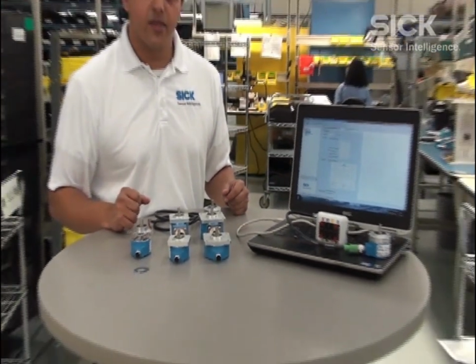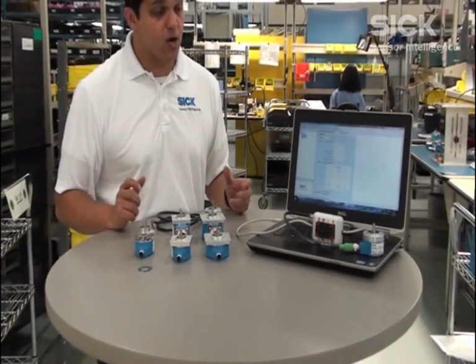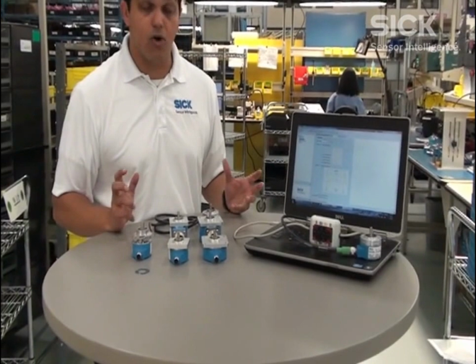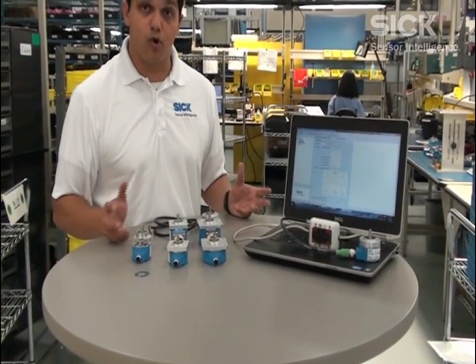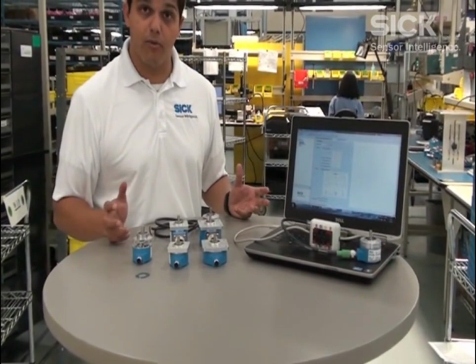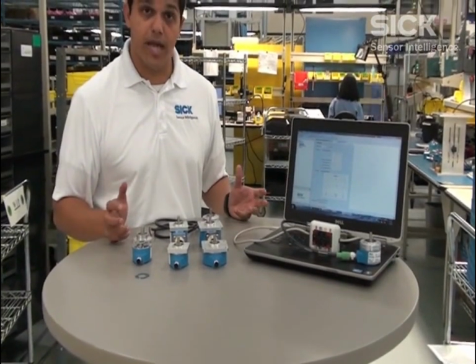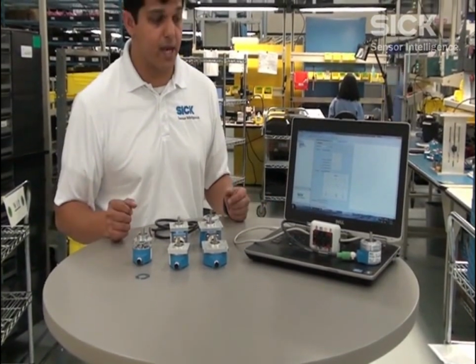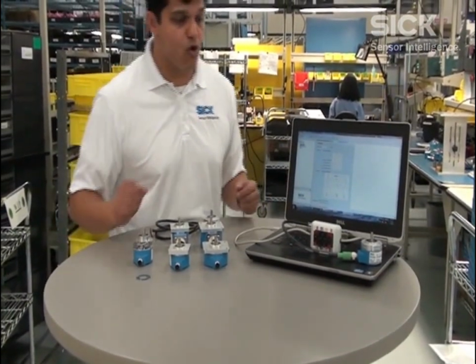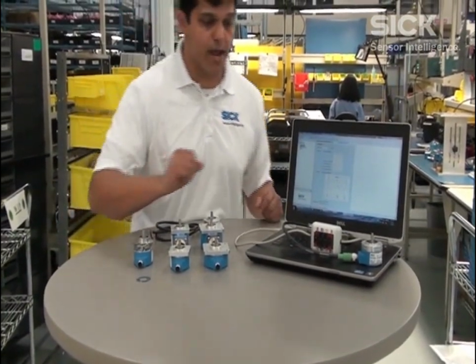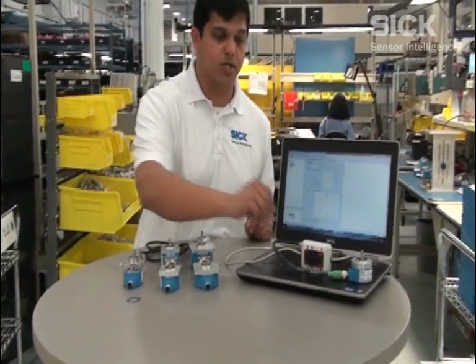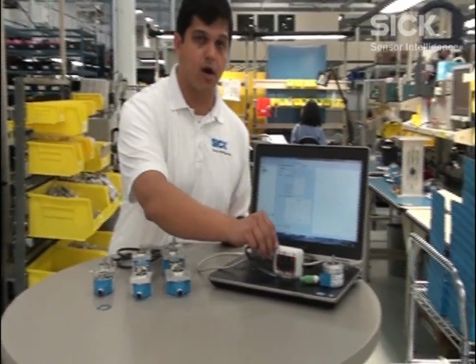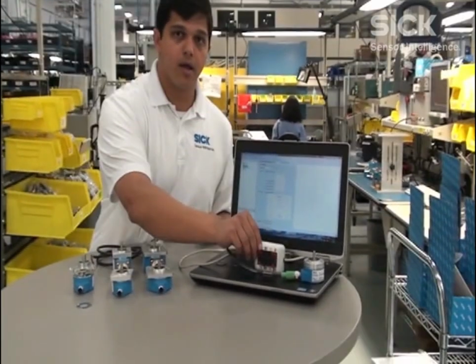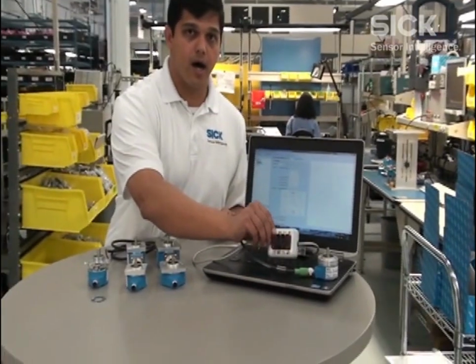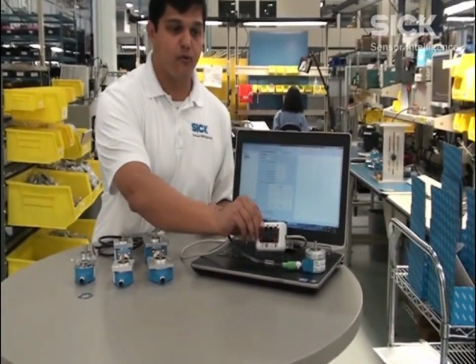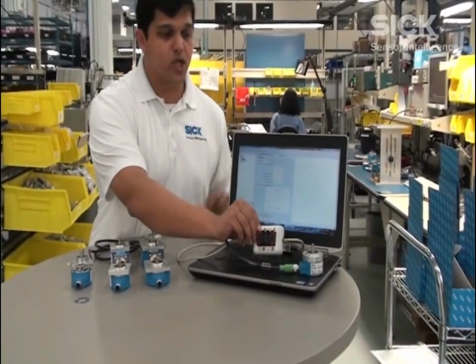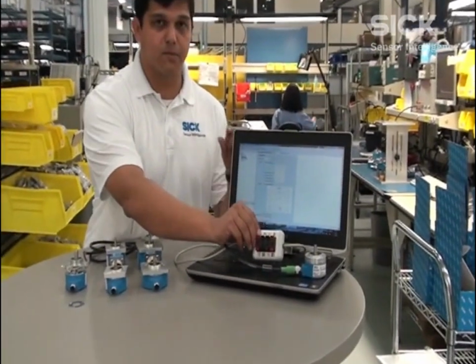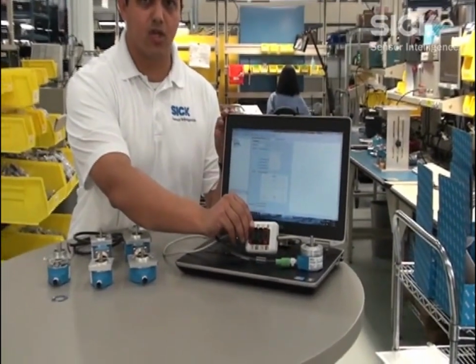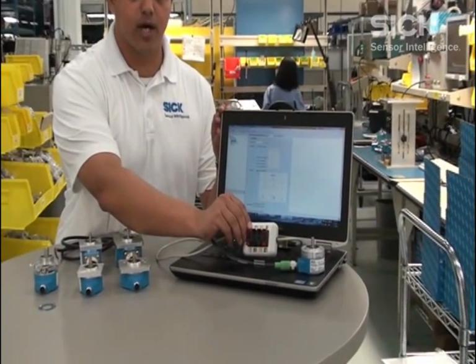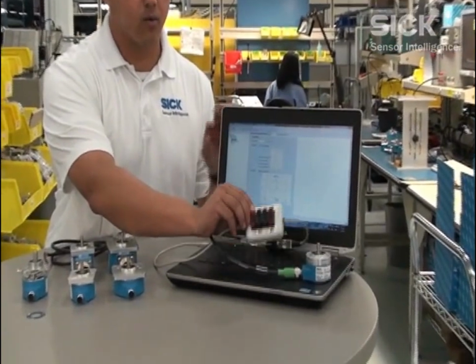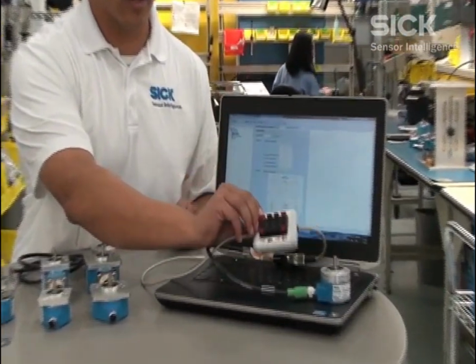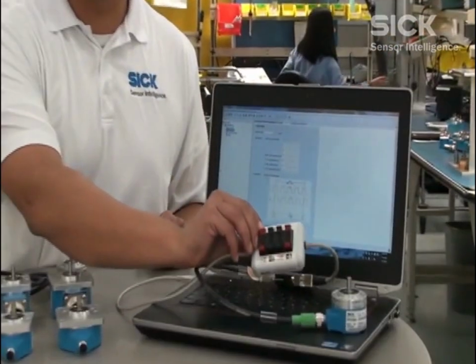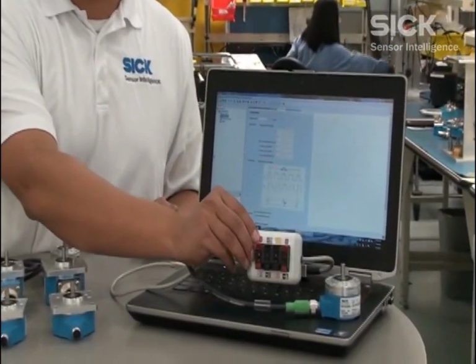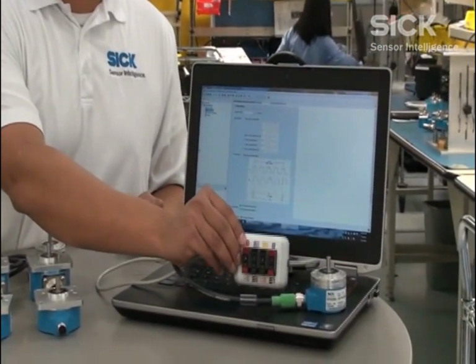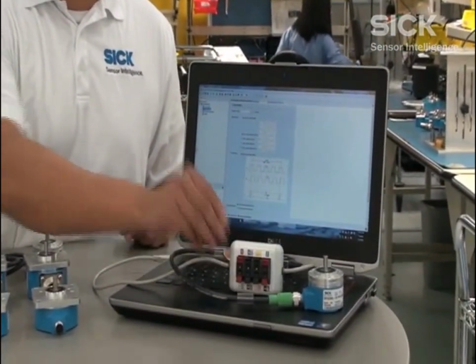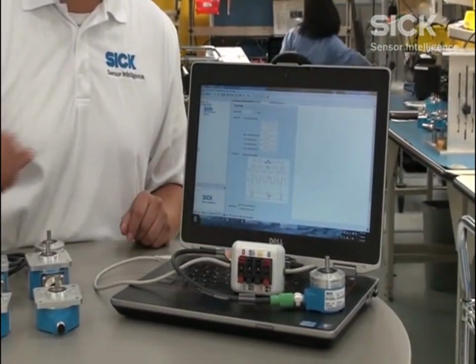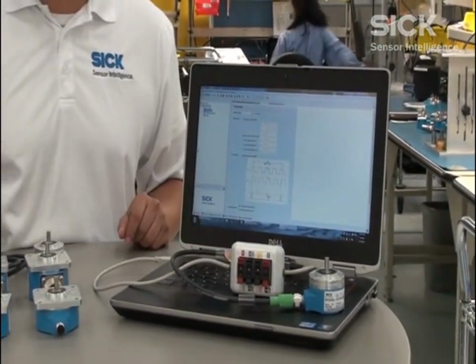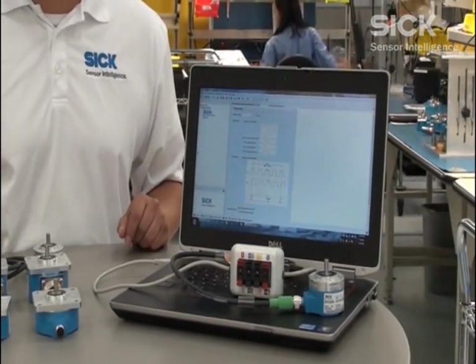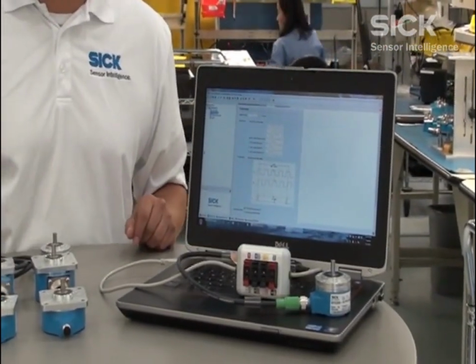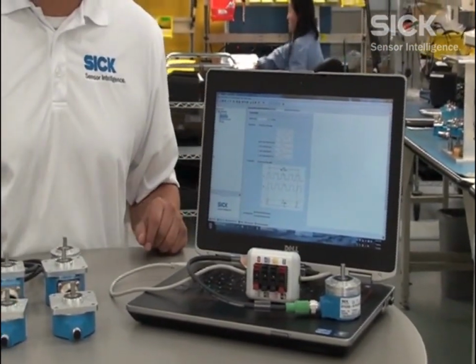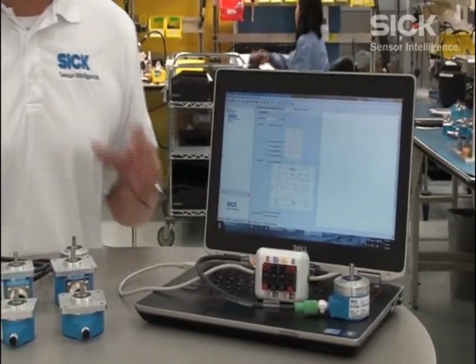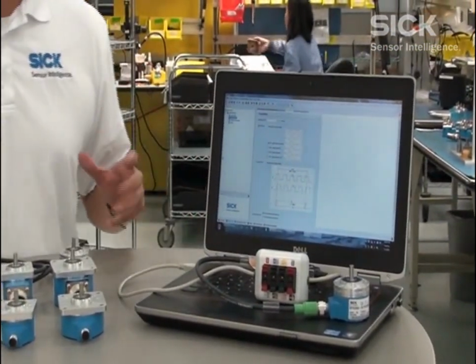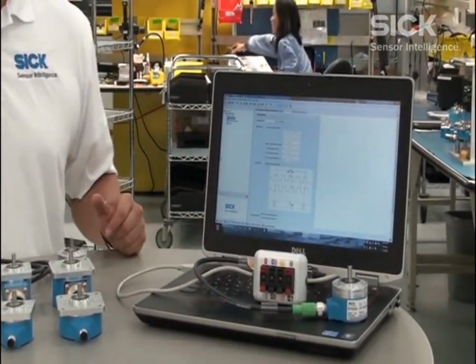These encoders are also programmable and they can be programmed using our free SOFAS-based software. You can just connect it through the PGTO8 programming tool and these can be programmed.